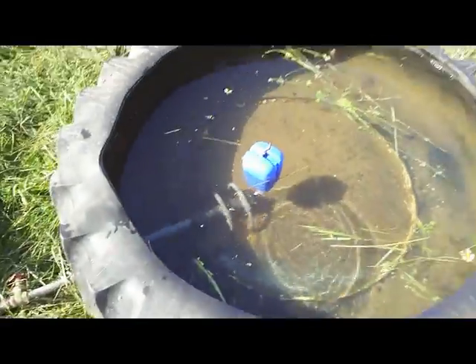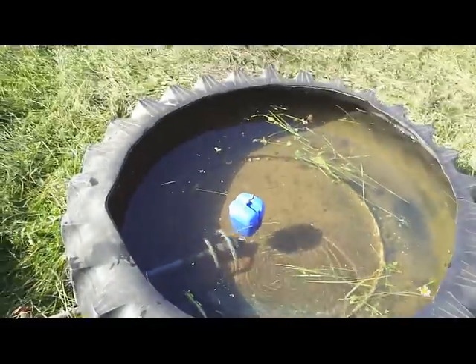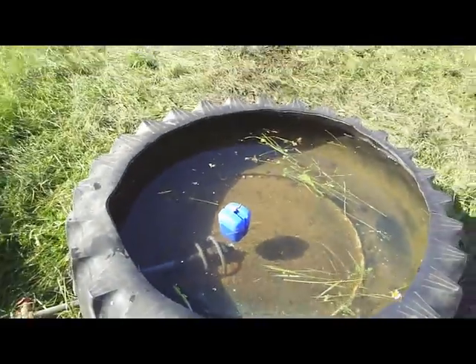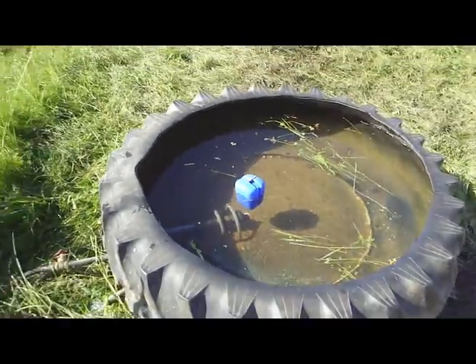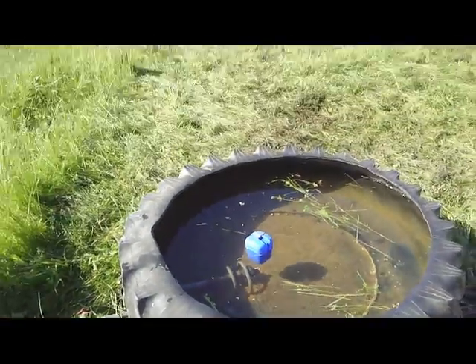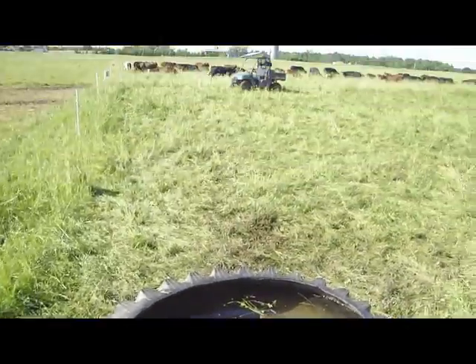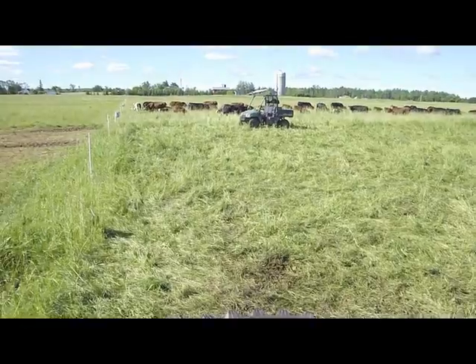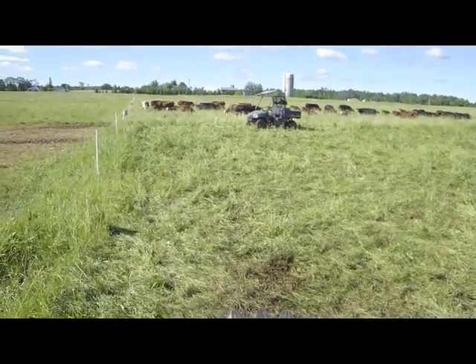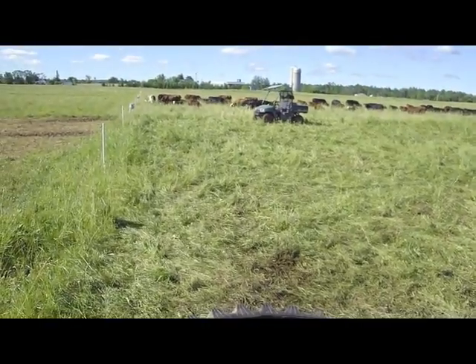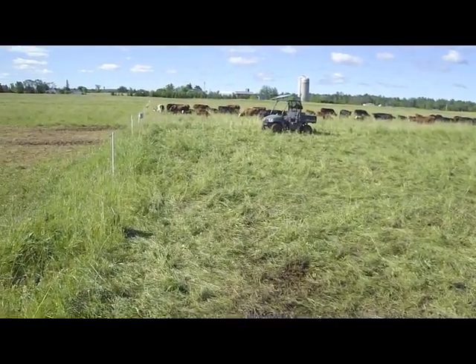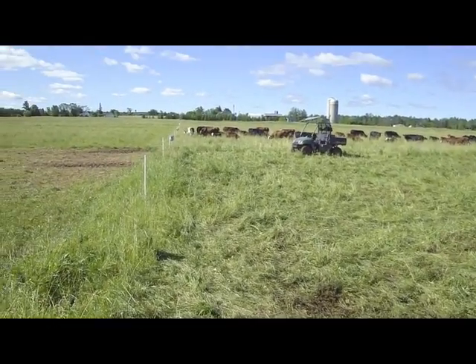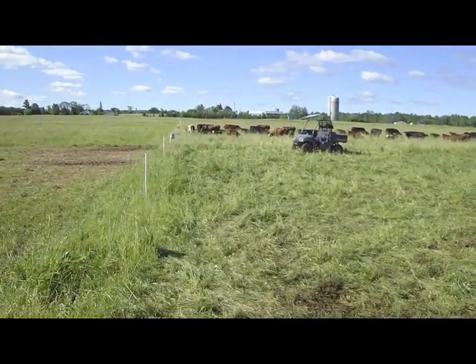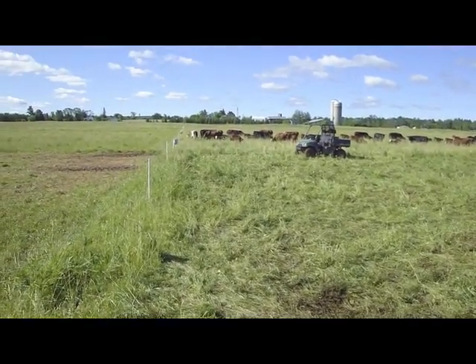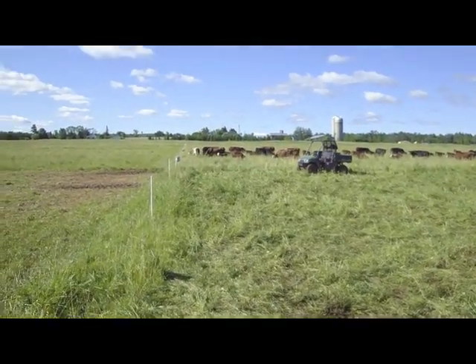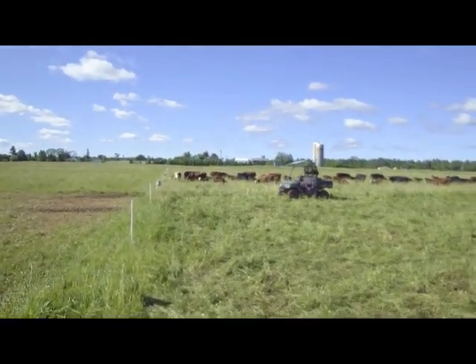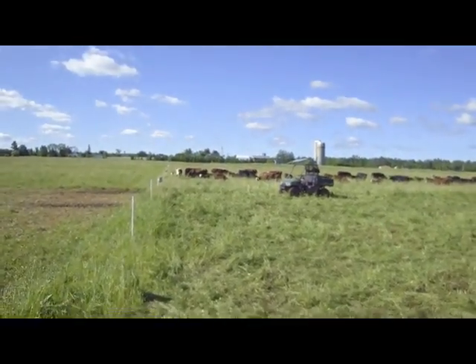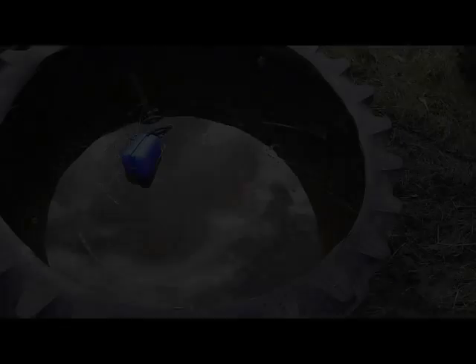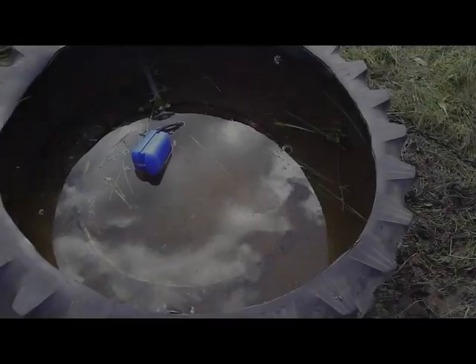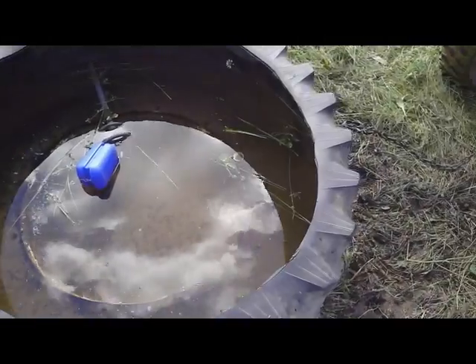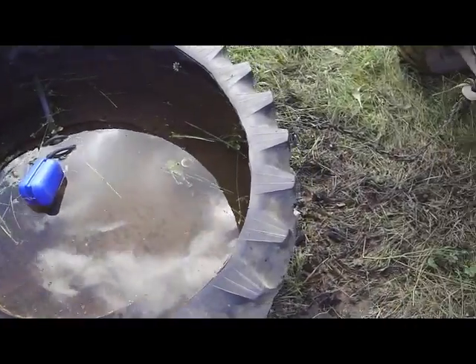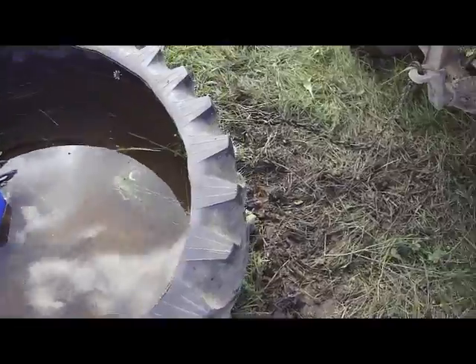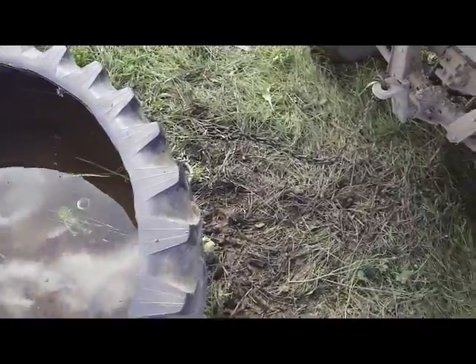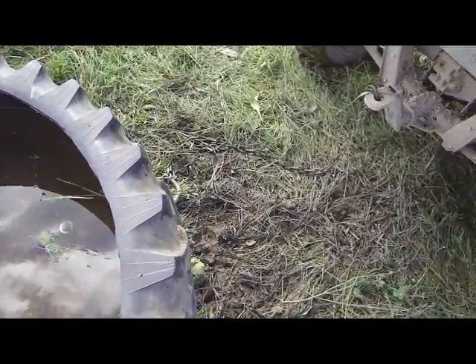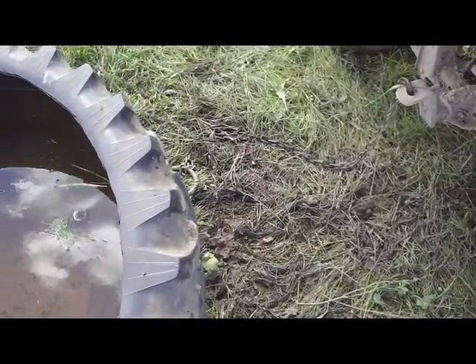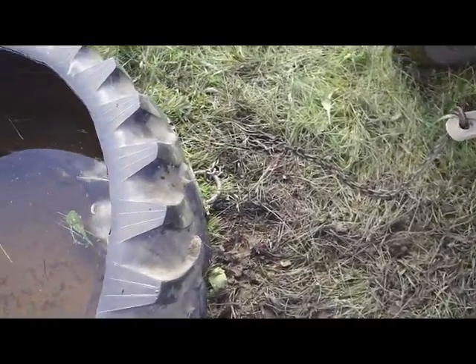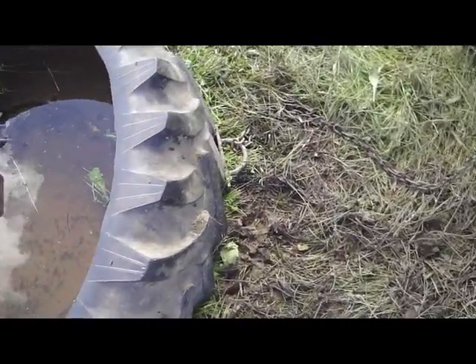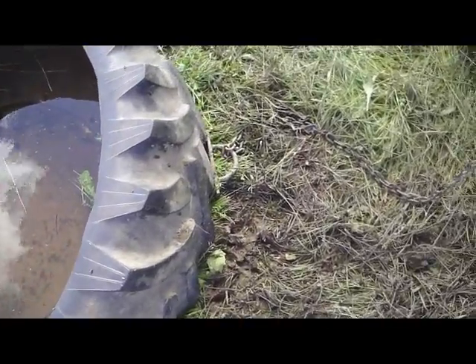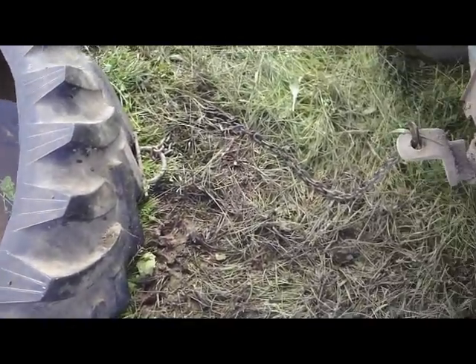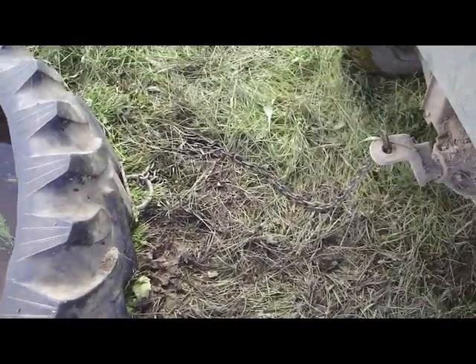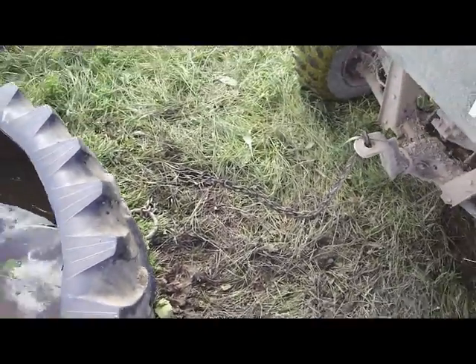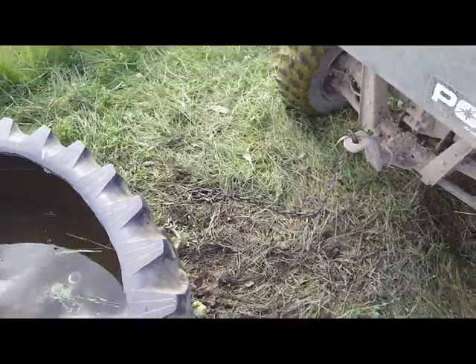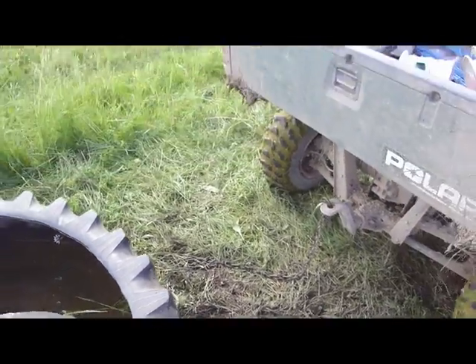I'll drain it and then take the four-wheeler and pull it up to the next grazing break. Now the tank is almost empty. We've got a chain to drag it, hooked up to the four-wheeler and we're ready to go.